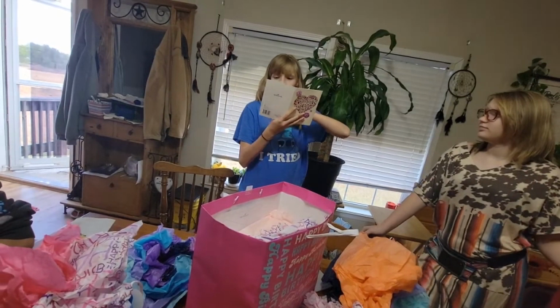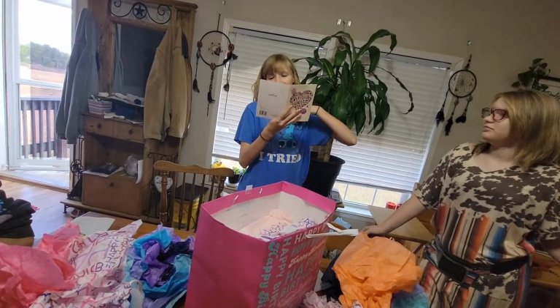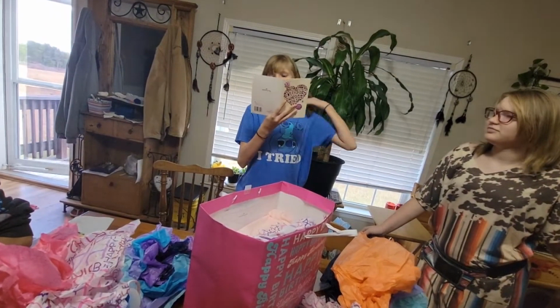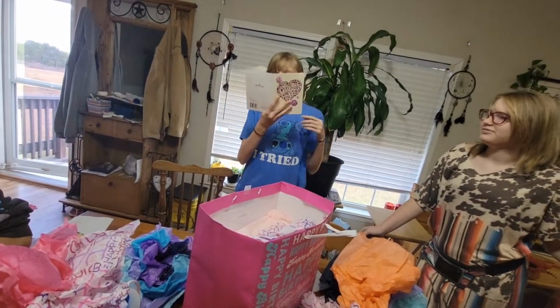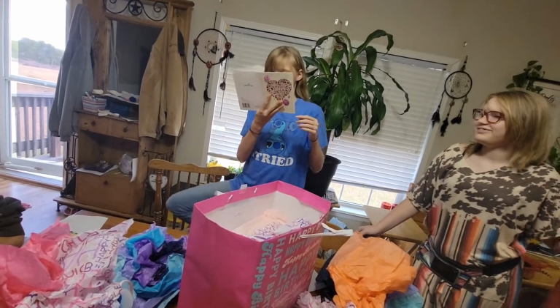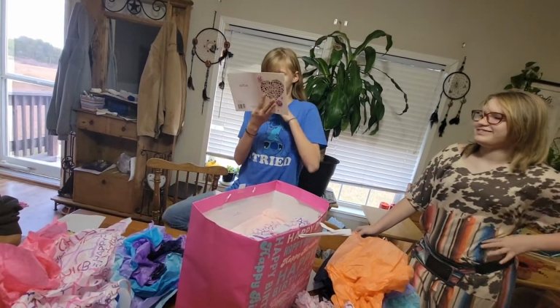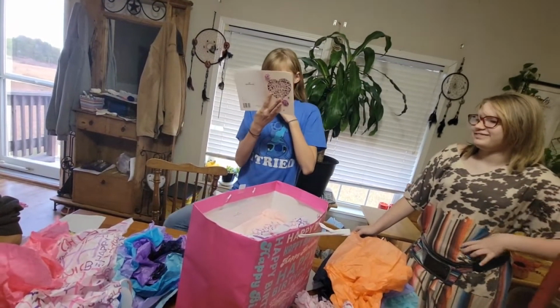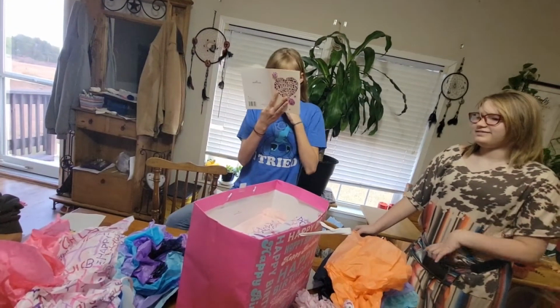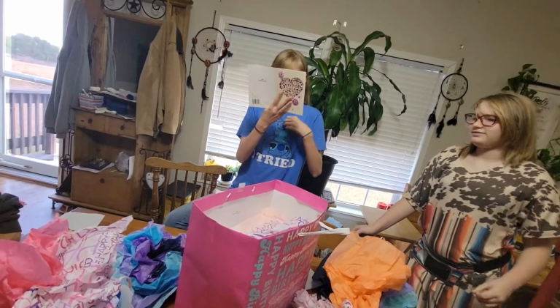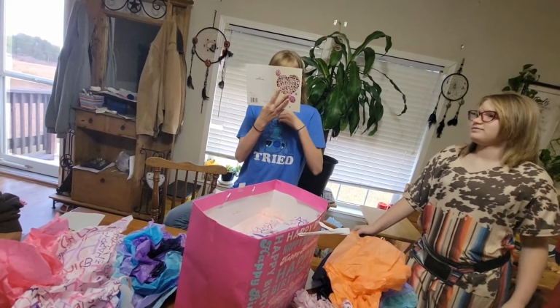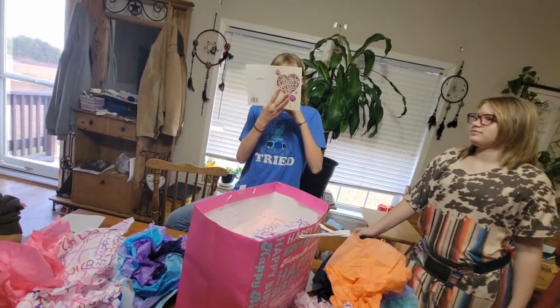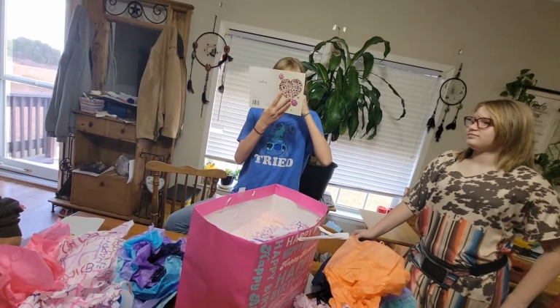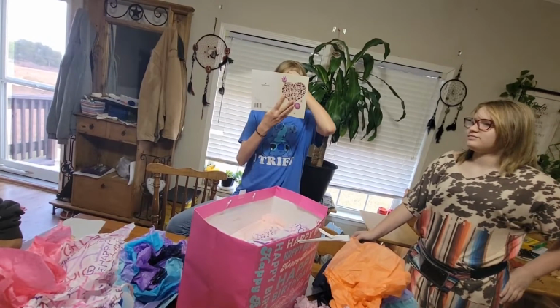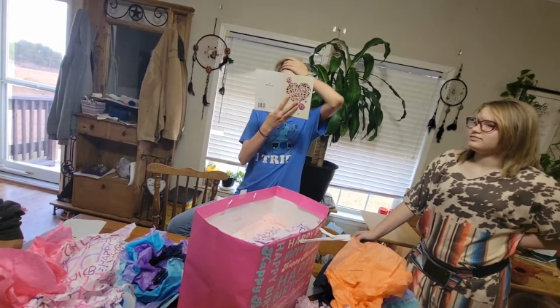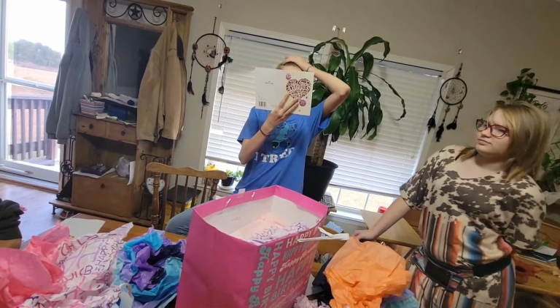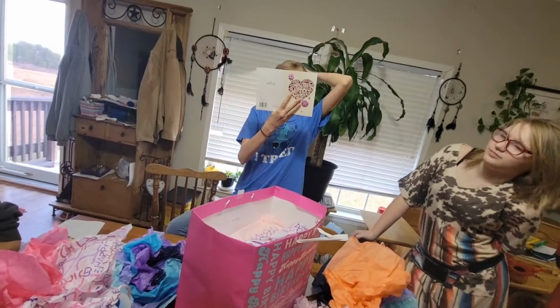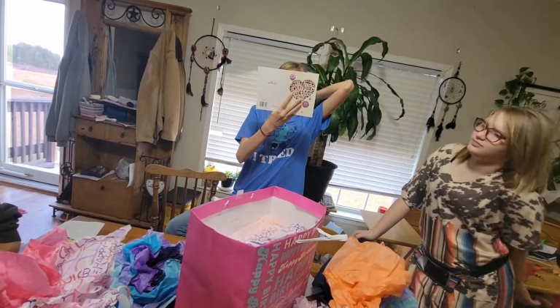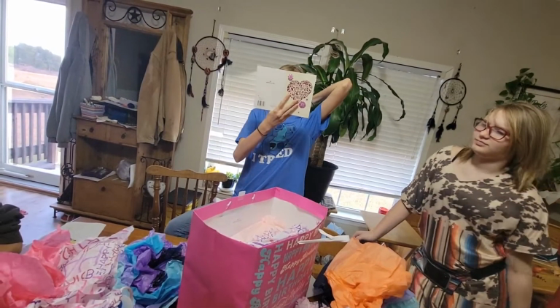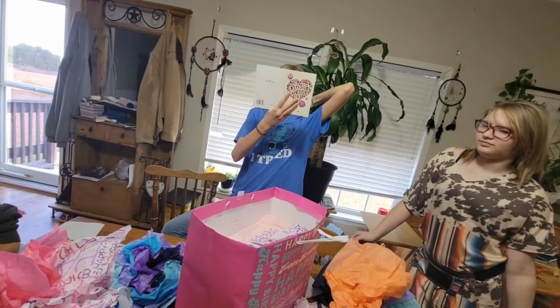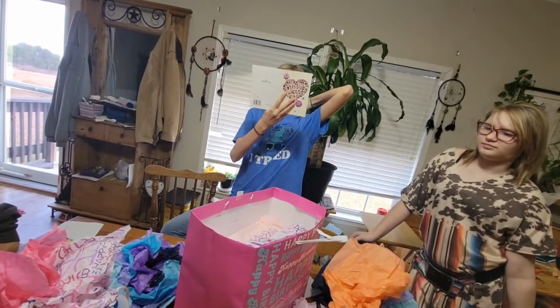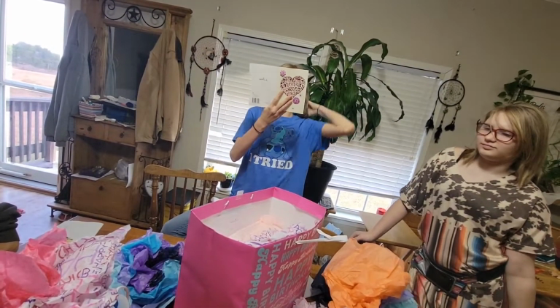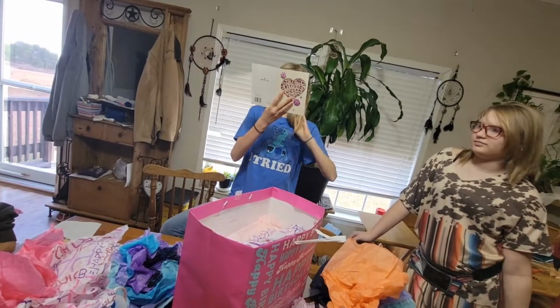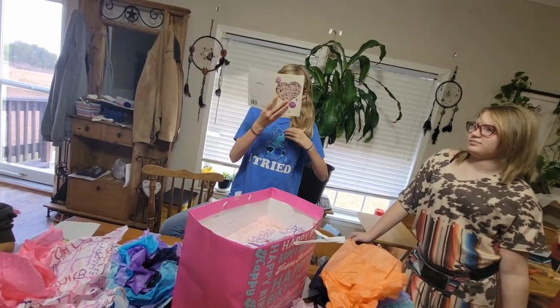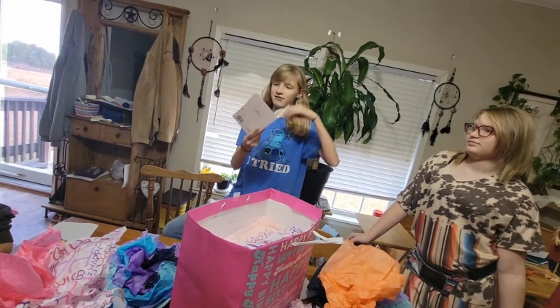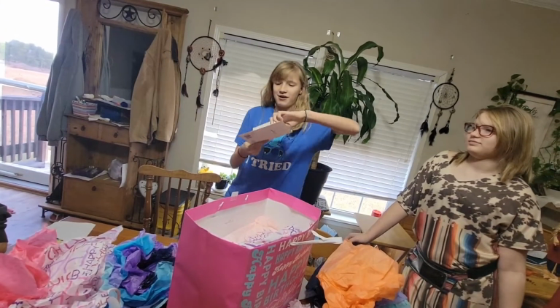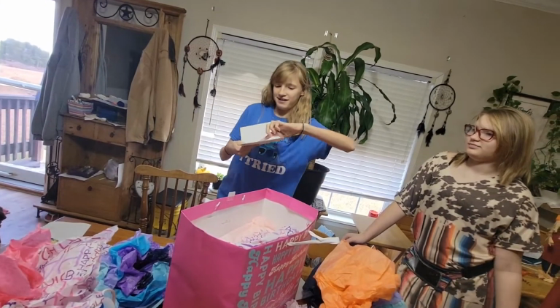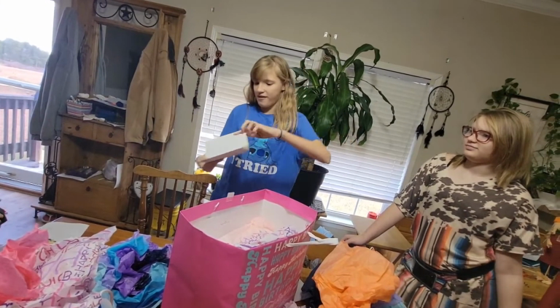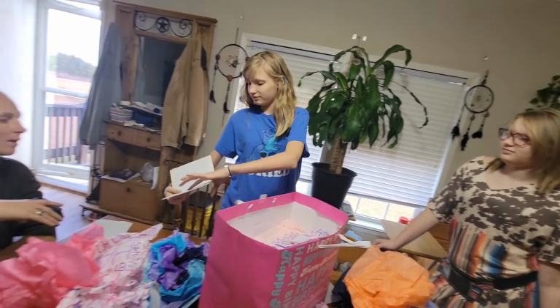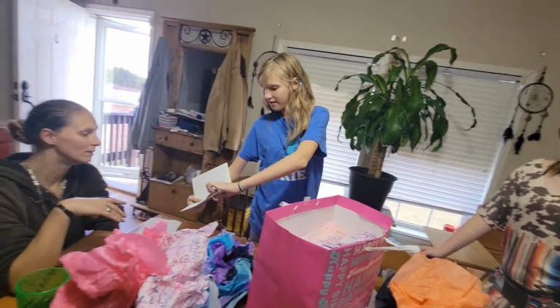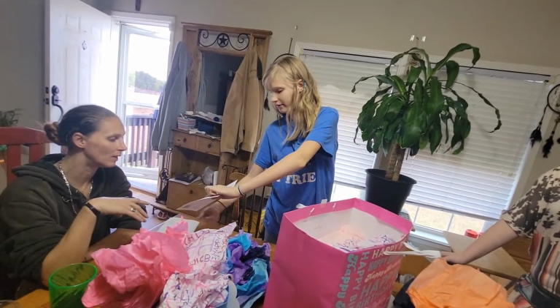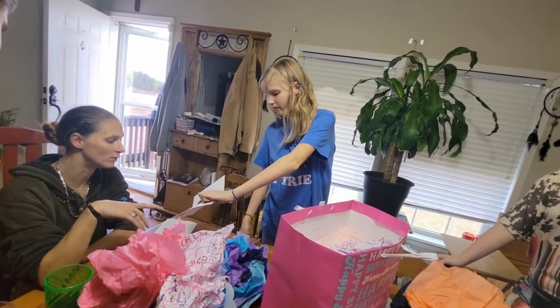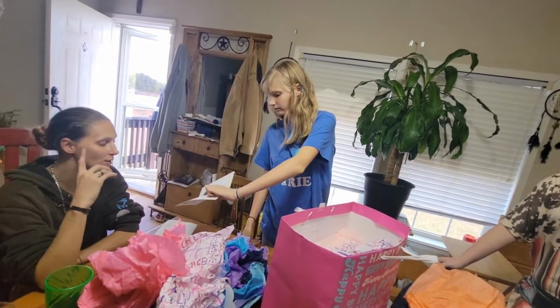Baby girl. It says happy 12th birthday, baby girl. I can't read that part. Let me see. Oh — wonderful daughter.